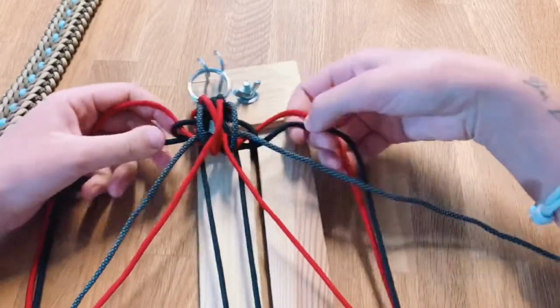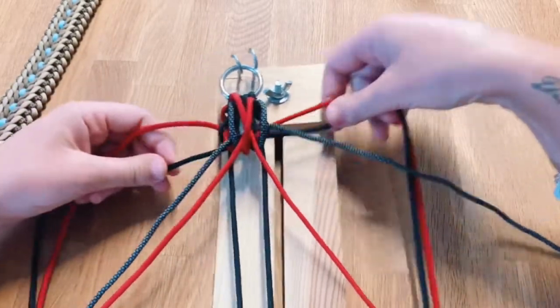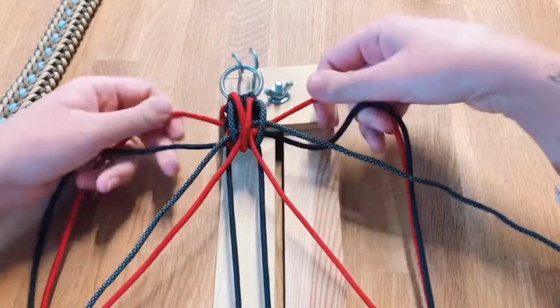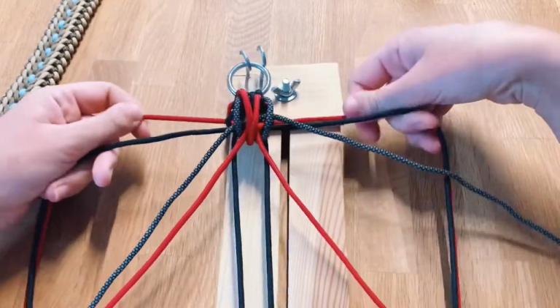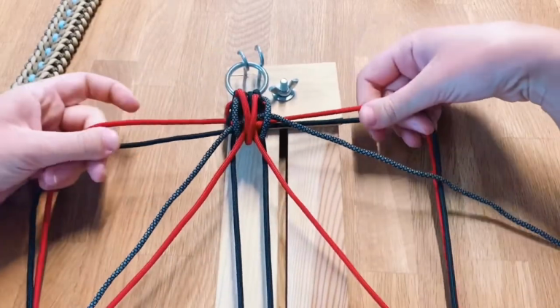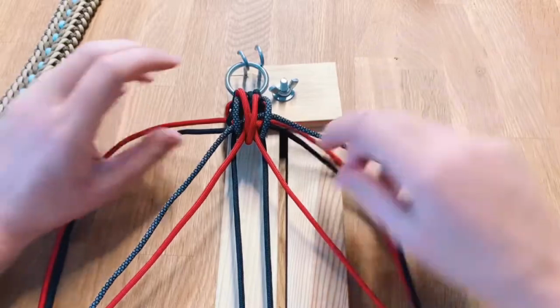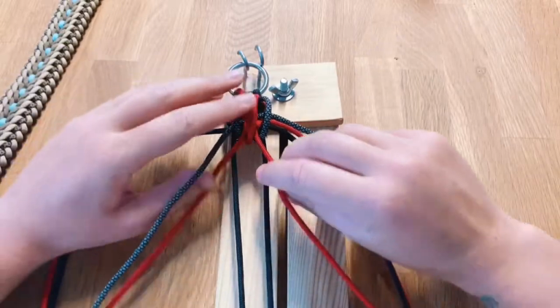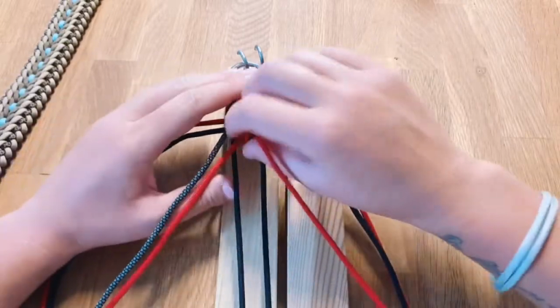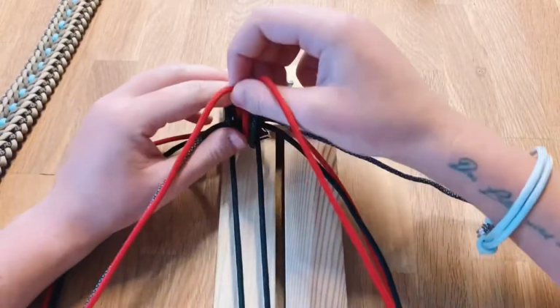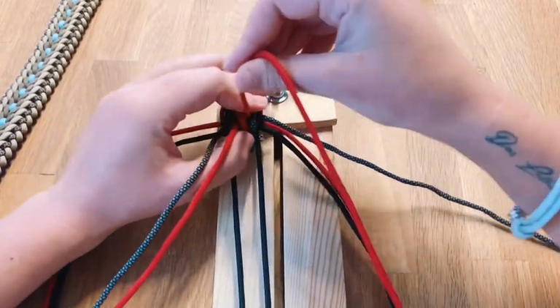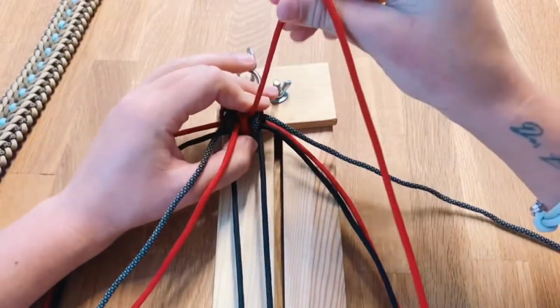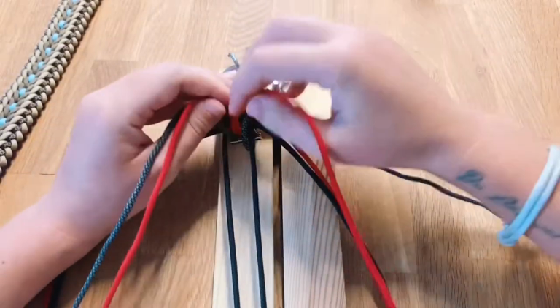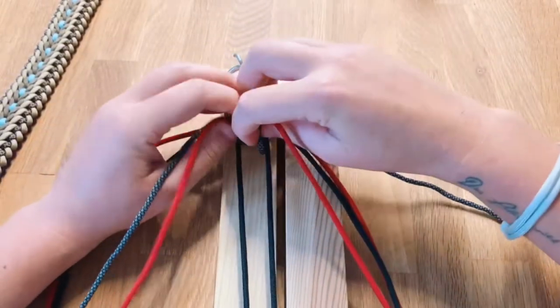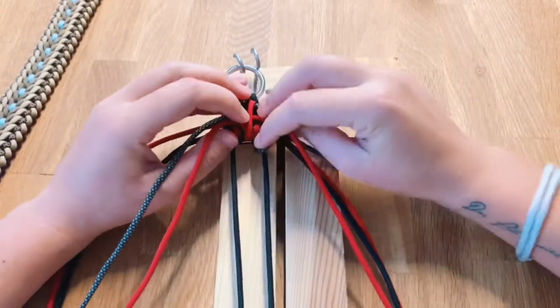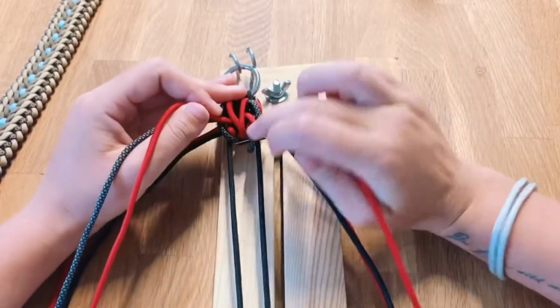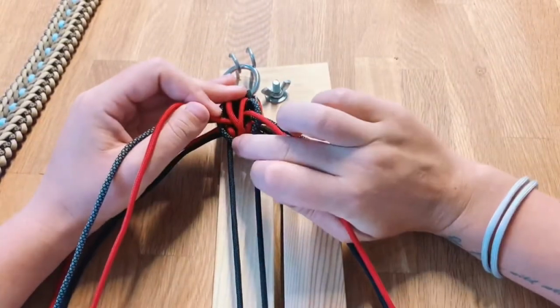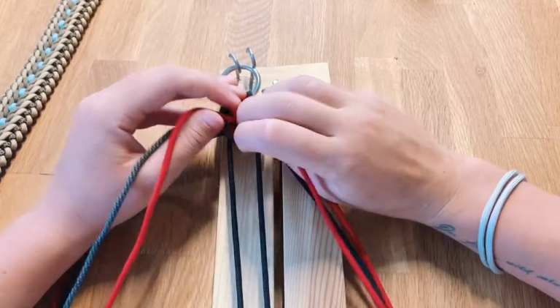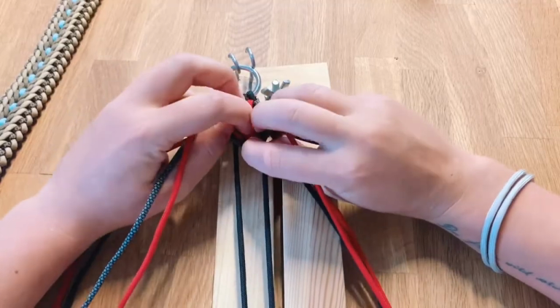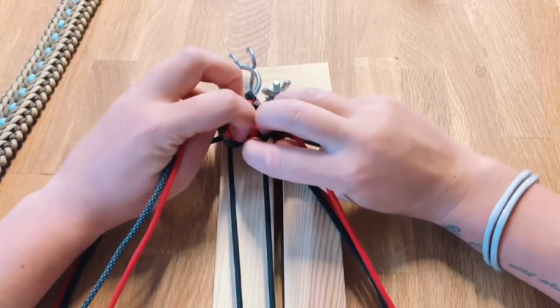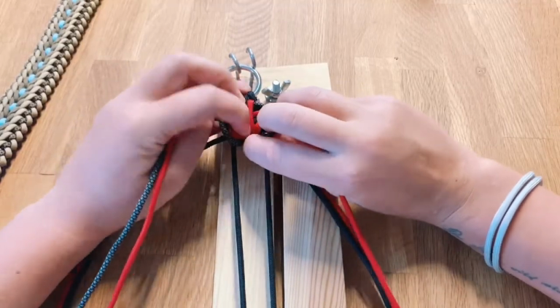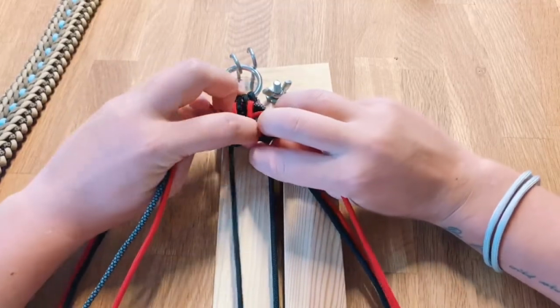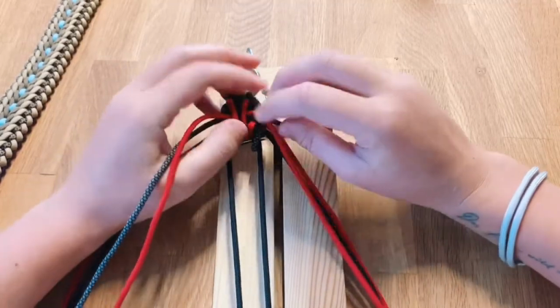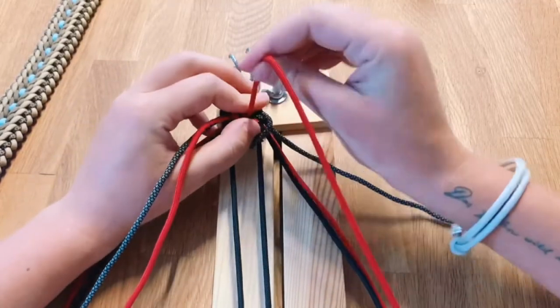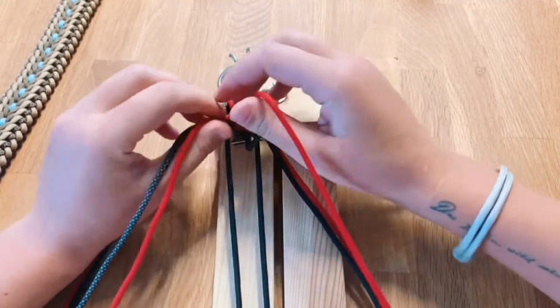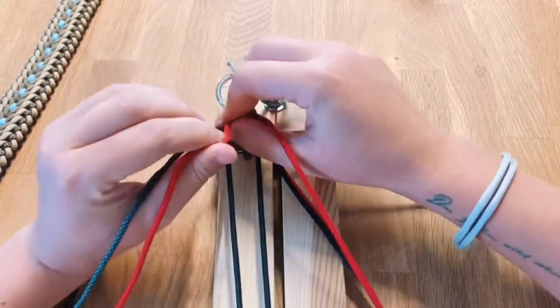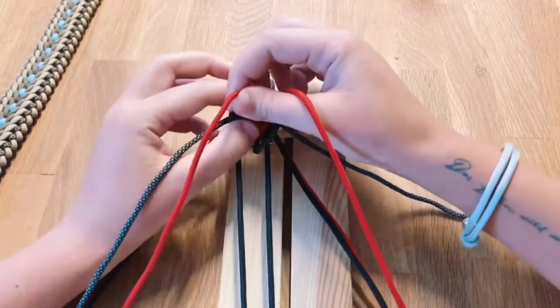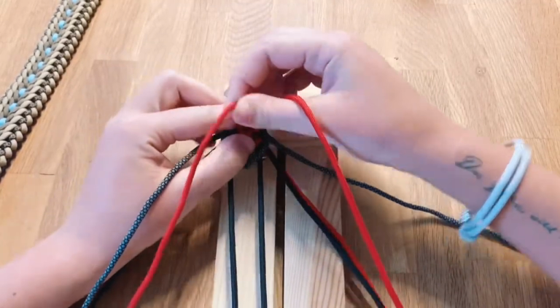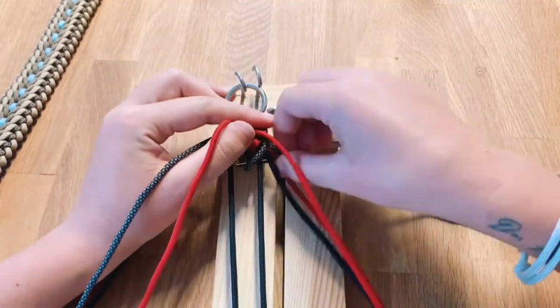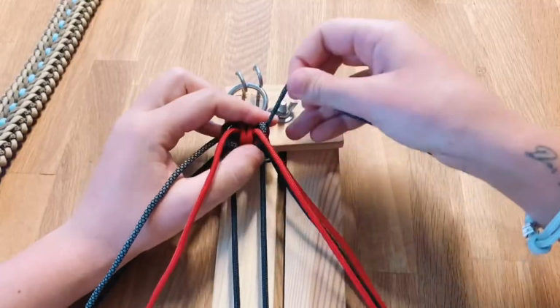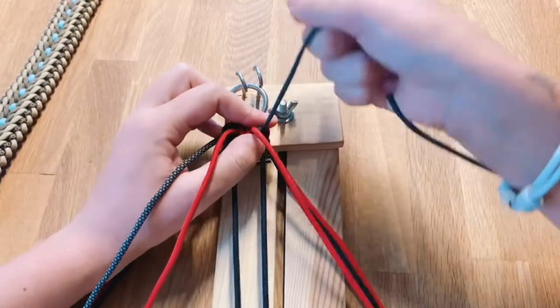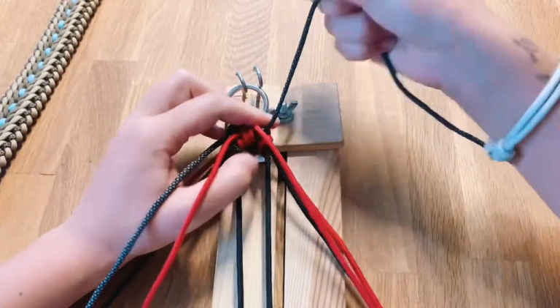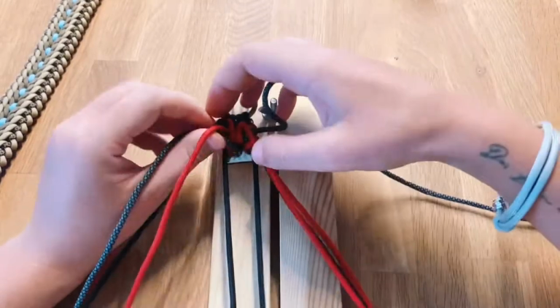Now we just pull the knot together. For the best result you want to pull the sides to the side and the middle part upwards. It may happen that these parts cross each other — you really want to make sure that they lie neatly next to each other.